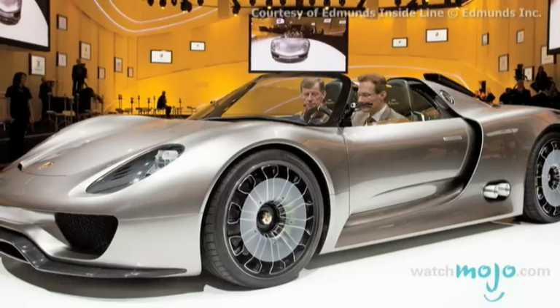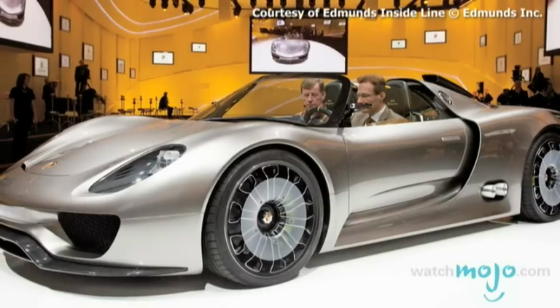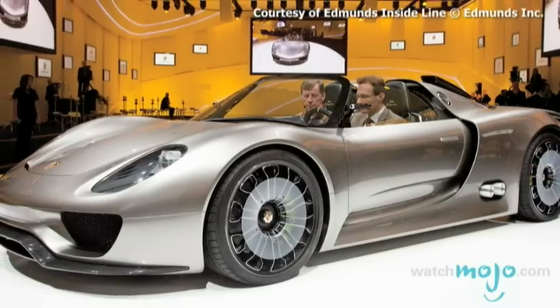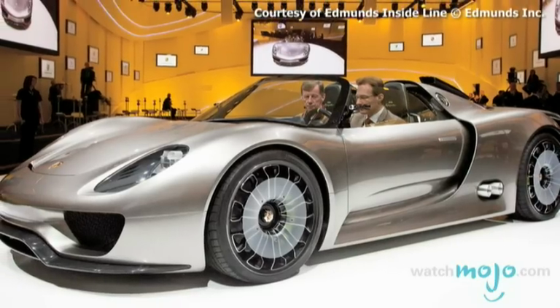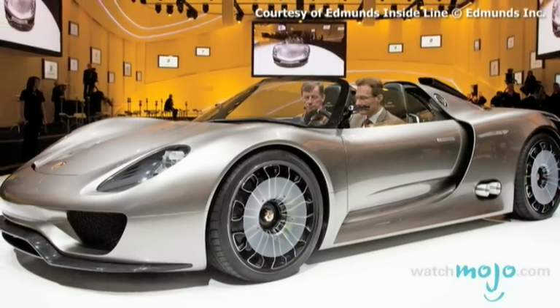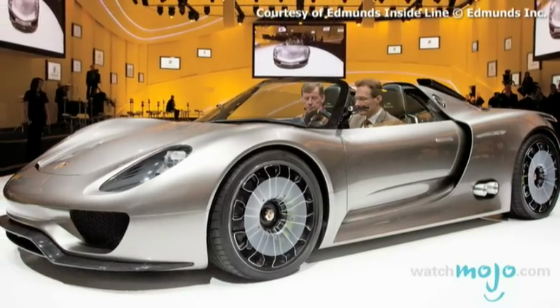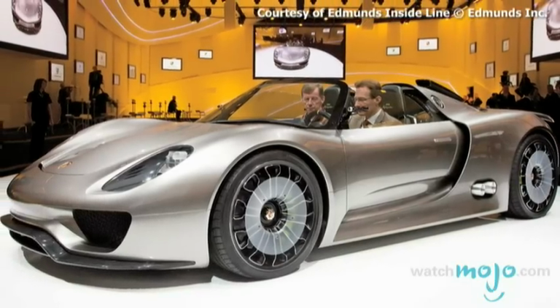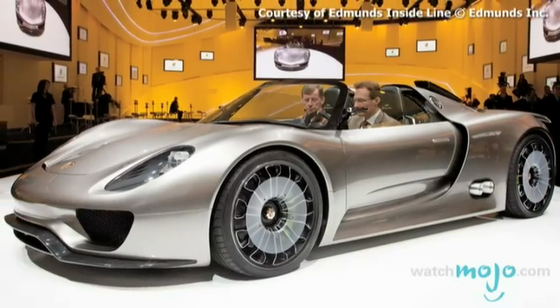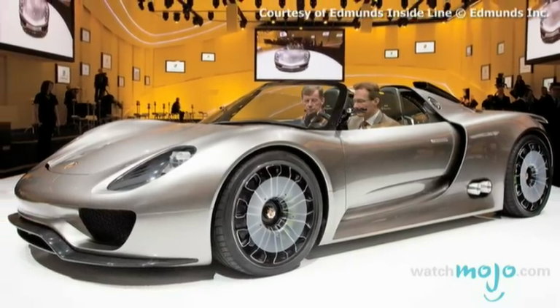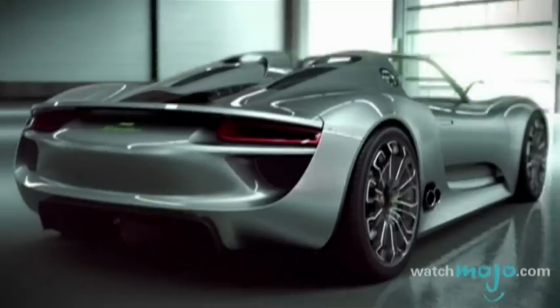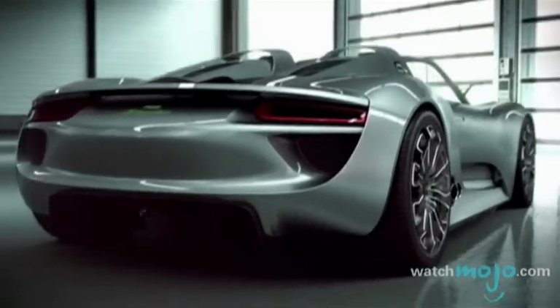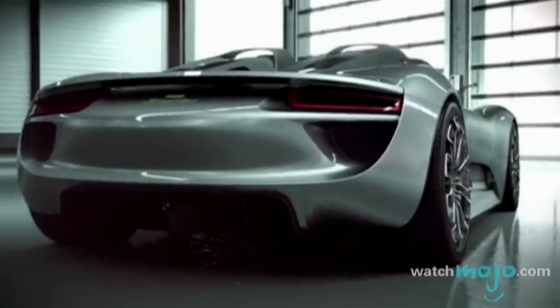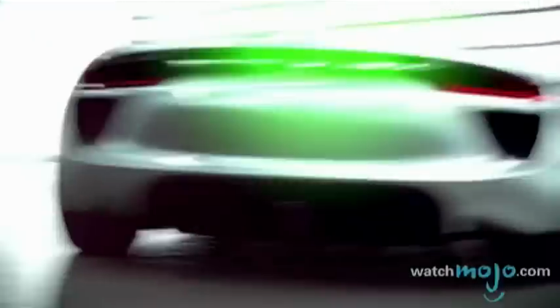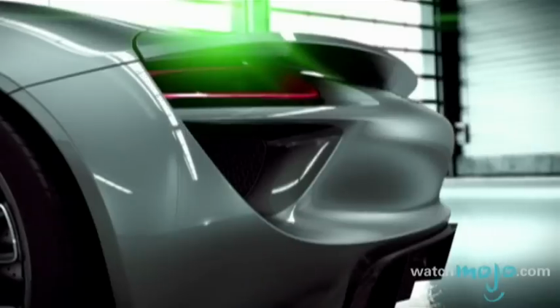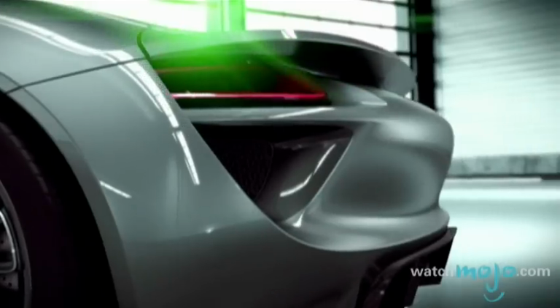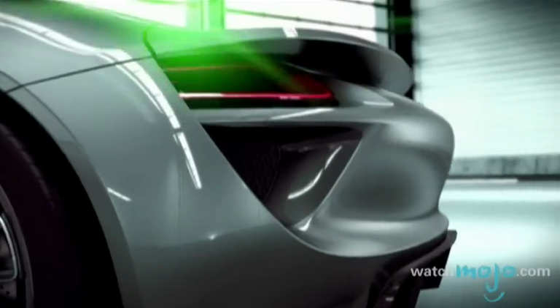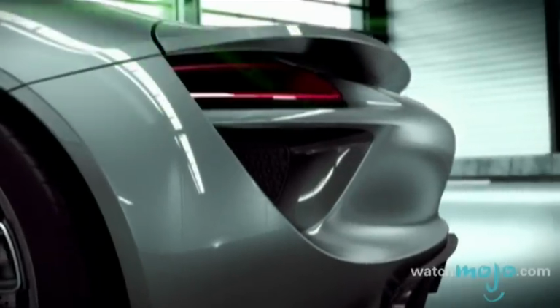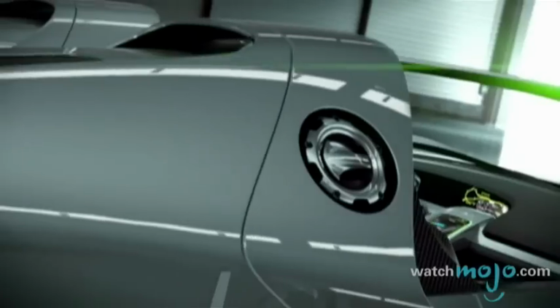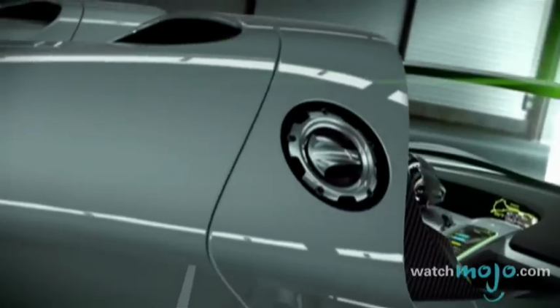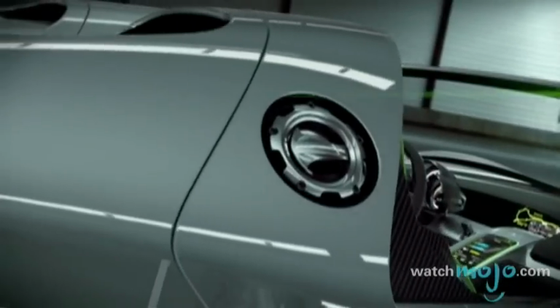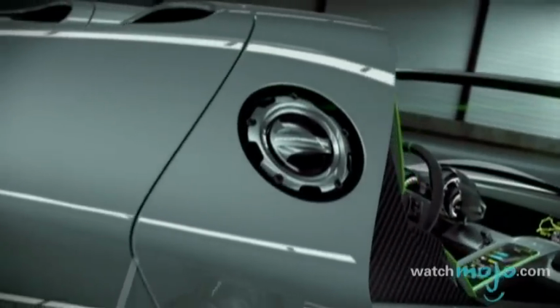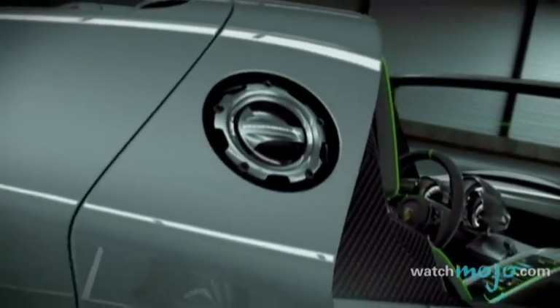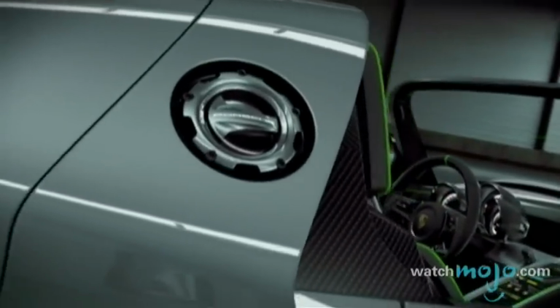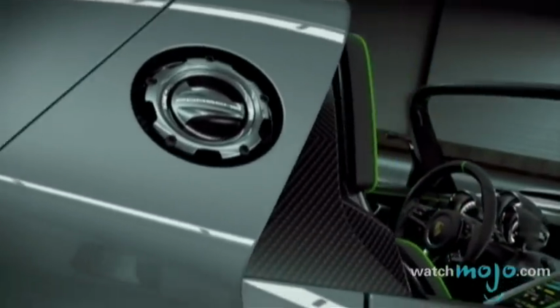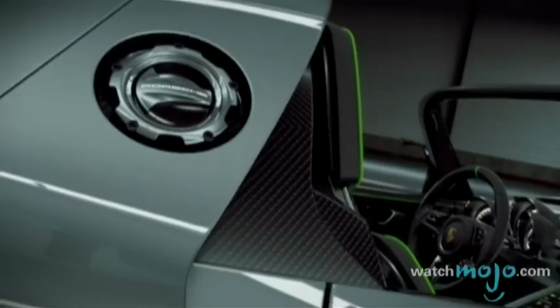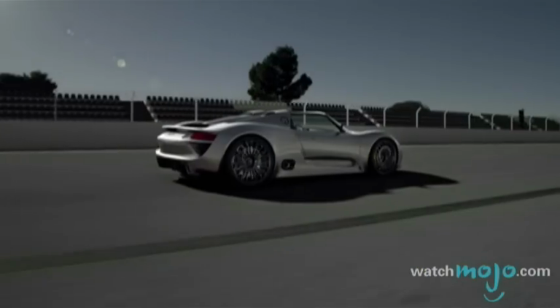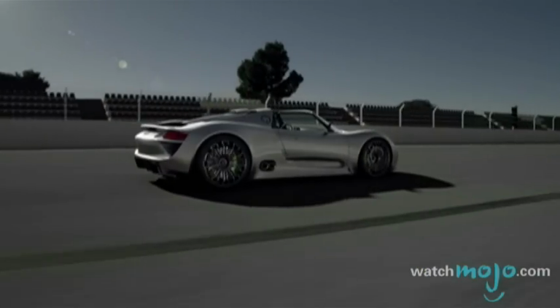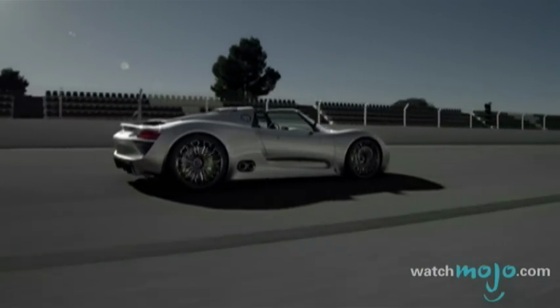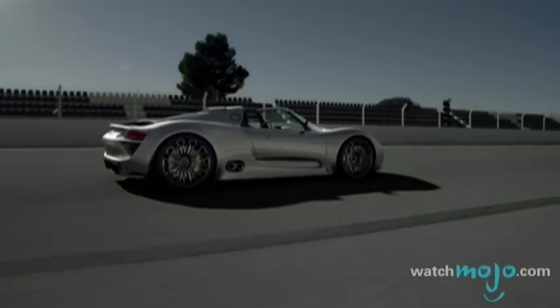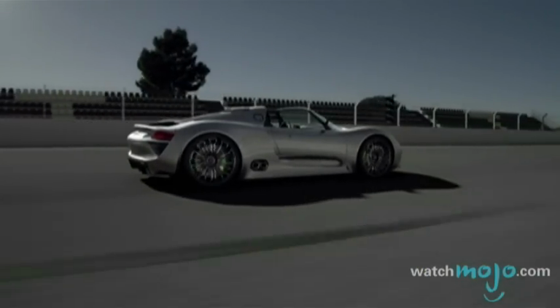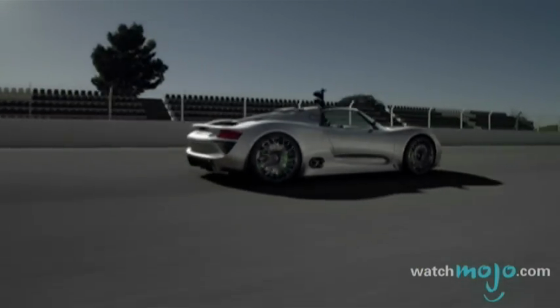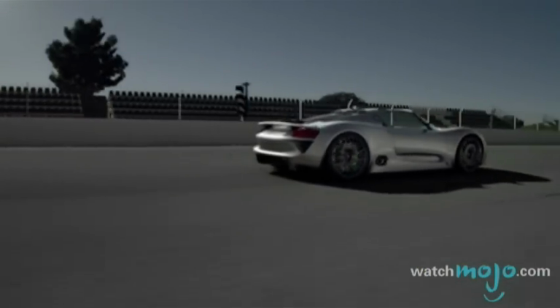First introduced at the 2010 Geneva Motor Show, the Porsche 918 Spyder is a popular concept for the German automaker. While it wasn't their only hybrid unveiling at that show, it was the sexiest.